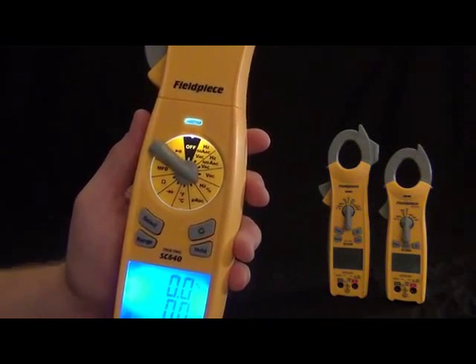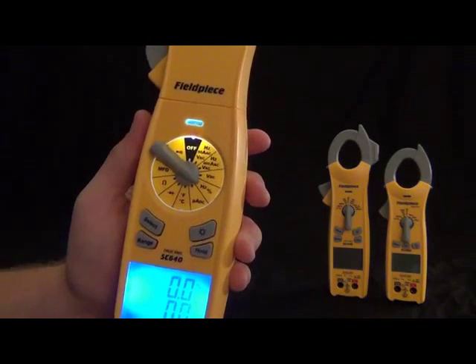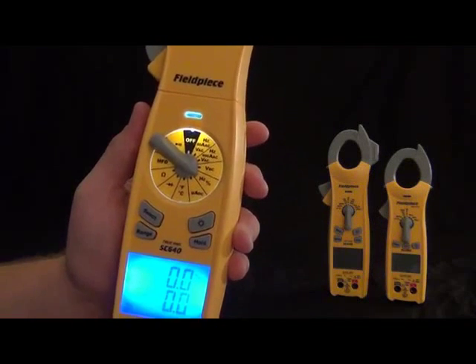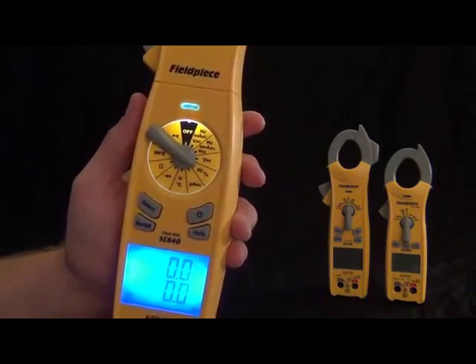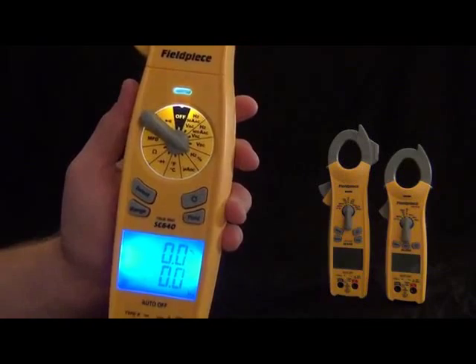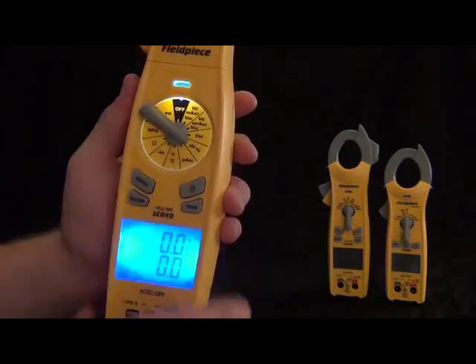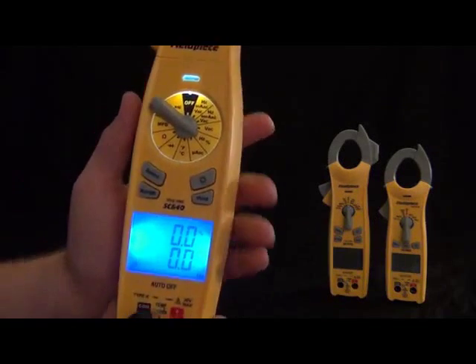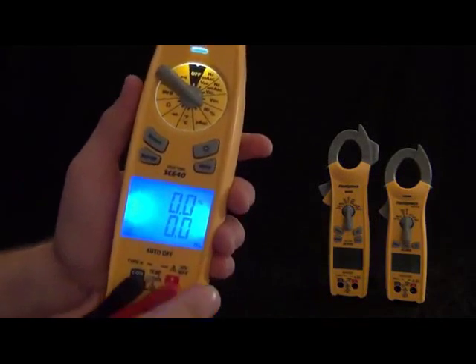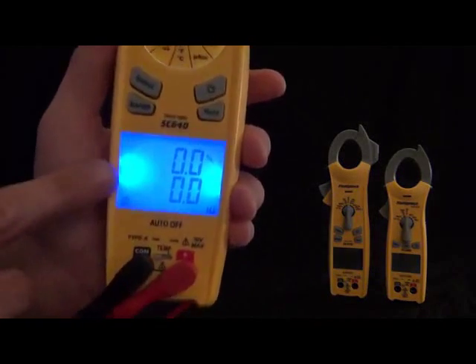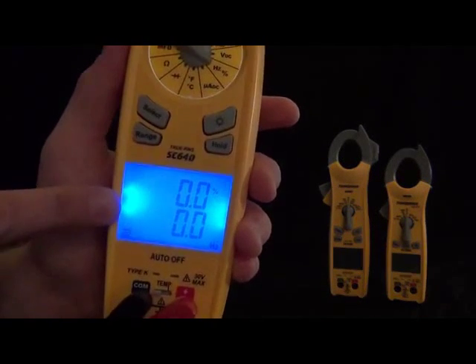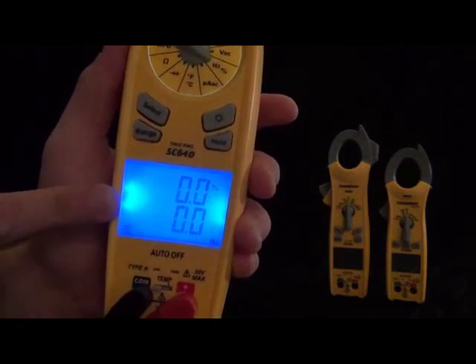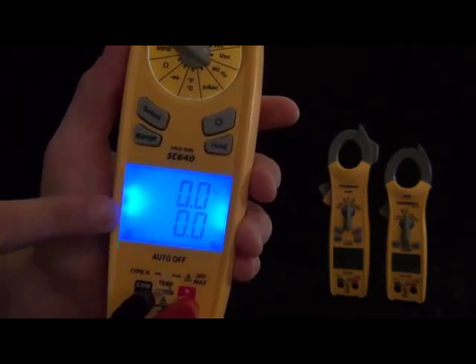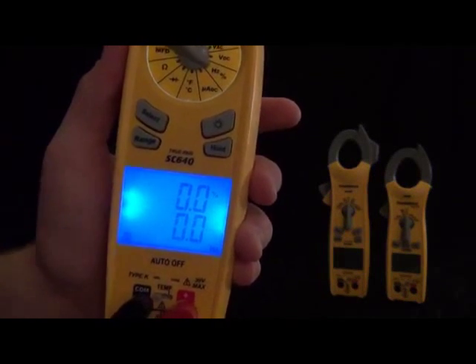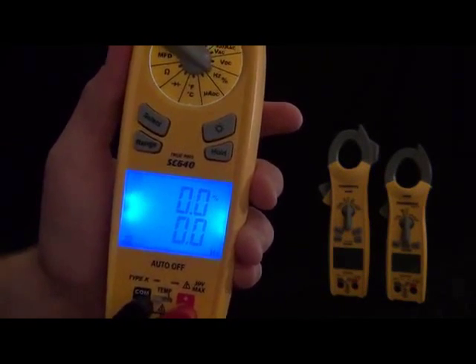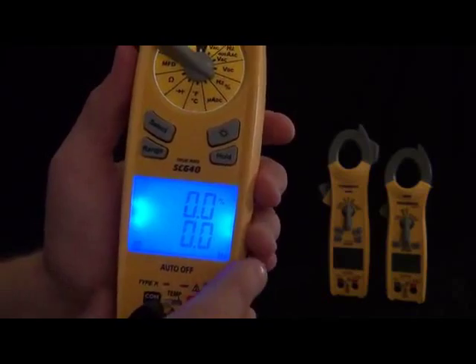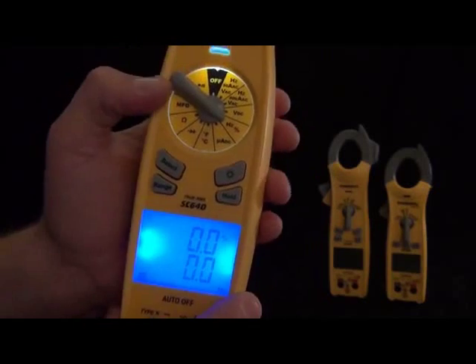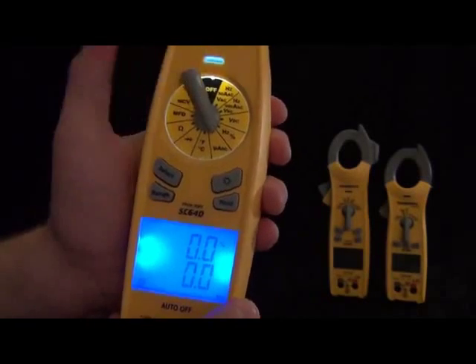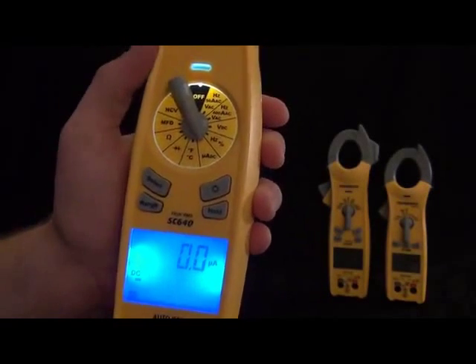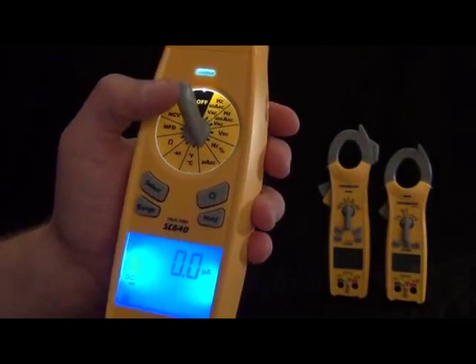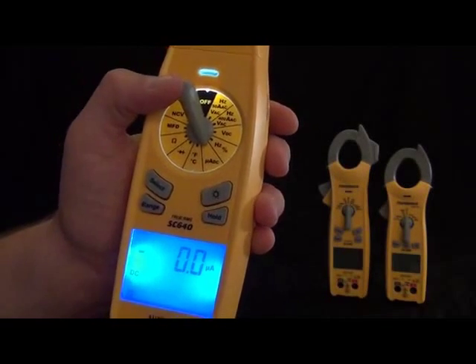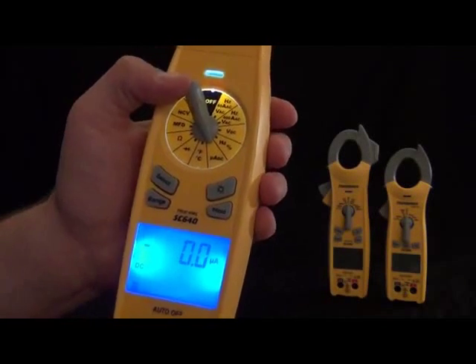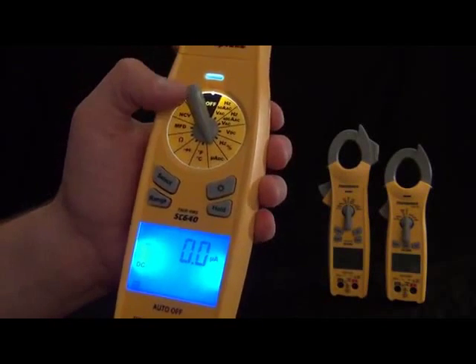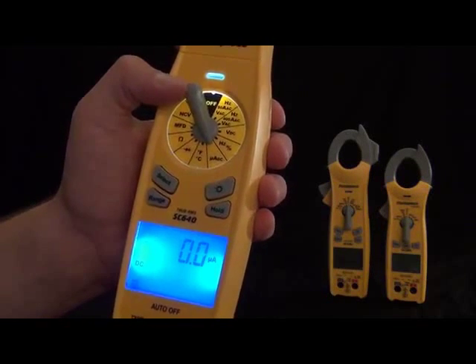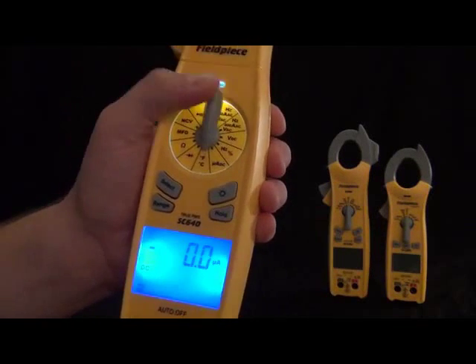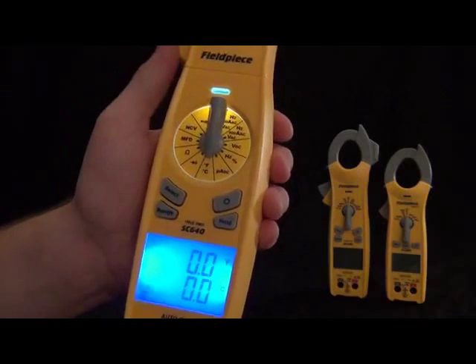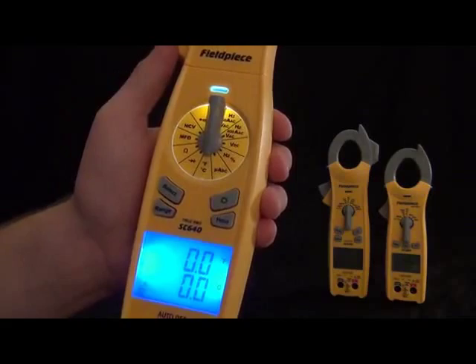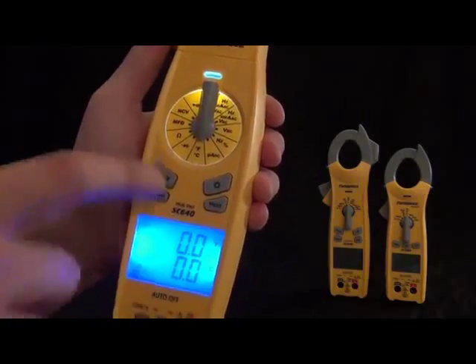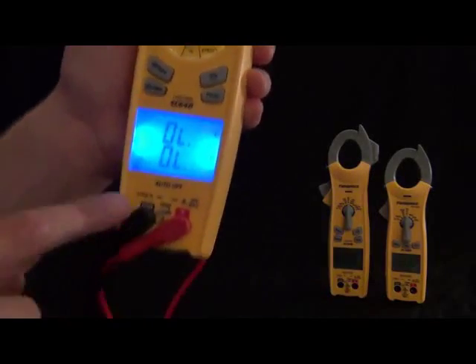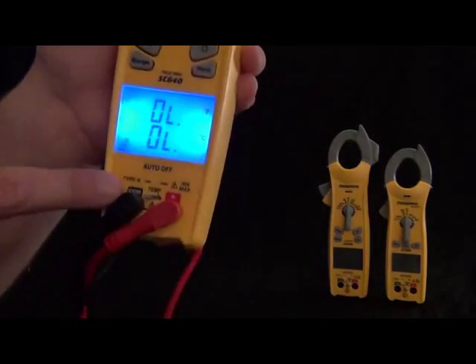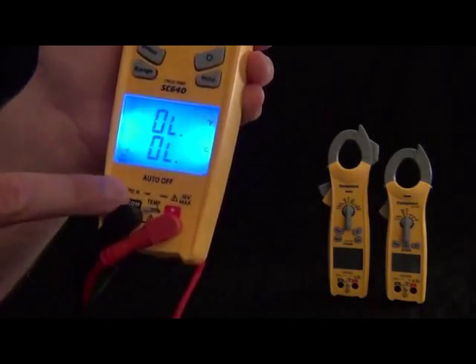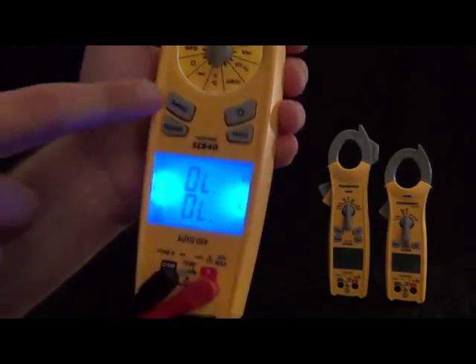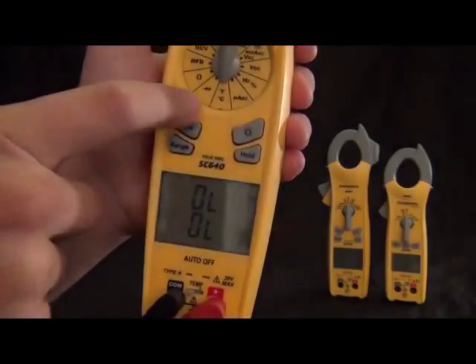We still have the K-type thermocouple probe and temperature. It'll display both Fahrenheit and Celsius at the same time, depending on whatever you like. Then we got a diode tester, ohms, microfarads, non-contact voltage, and continuity.